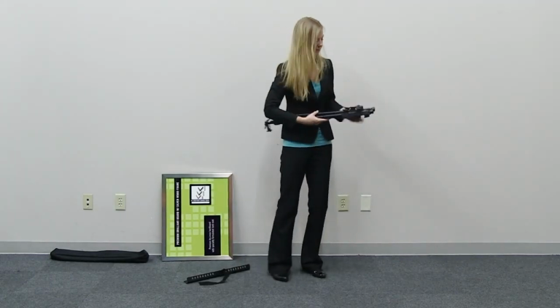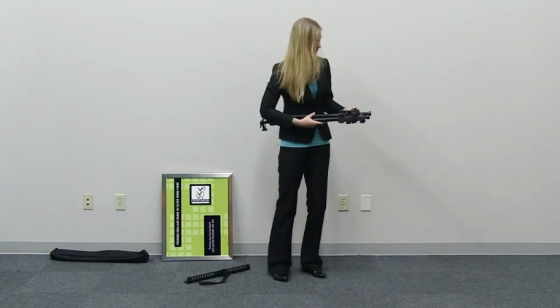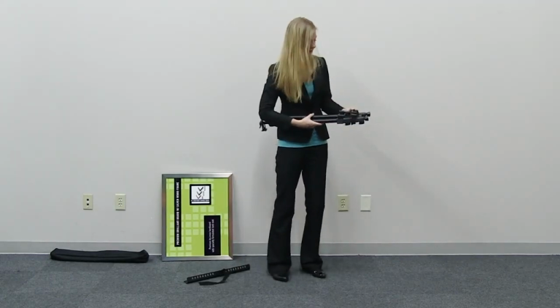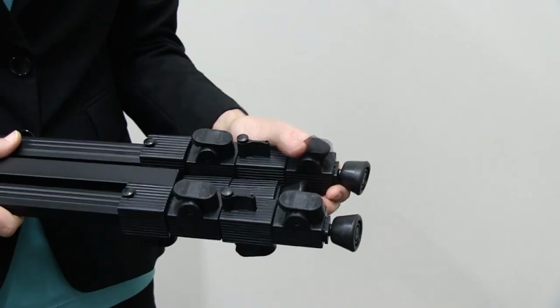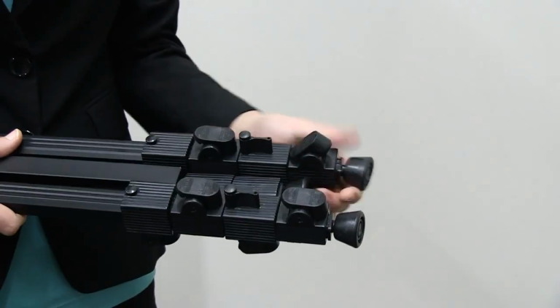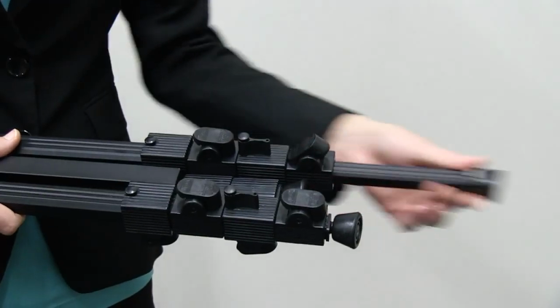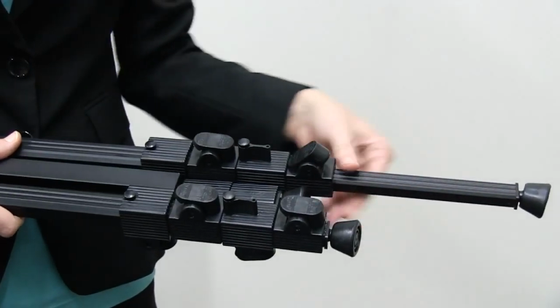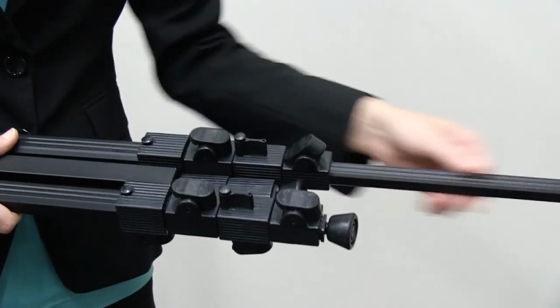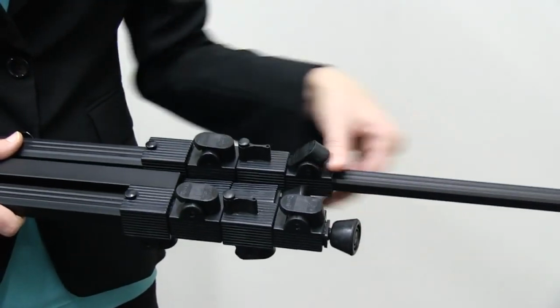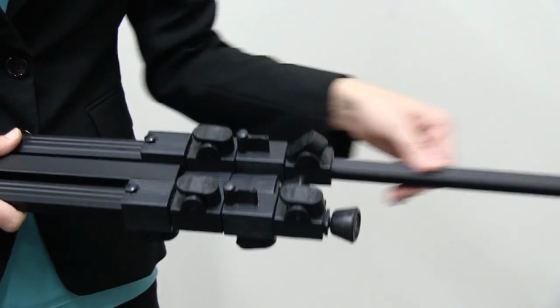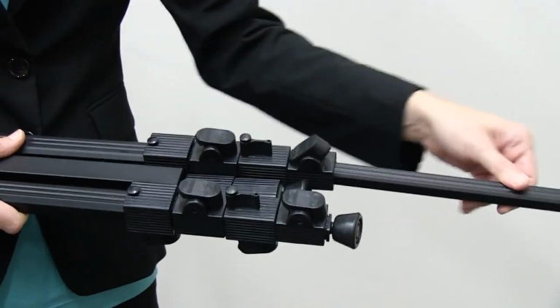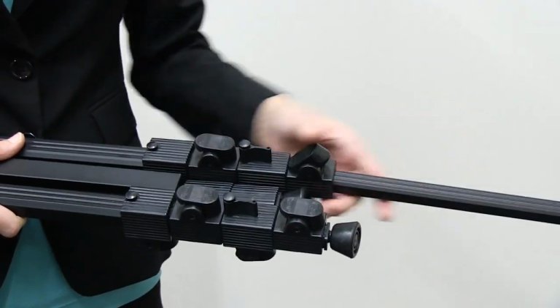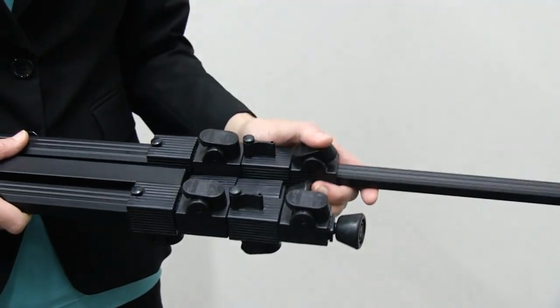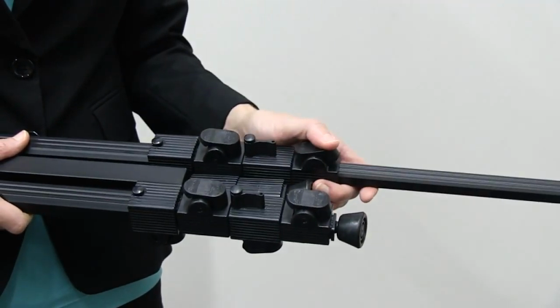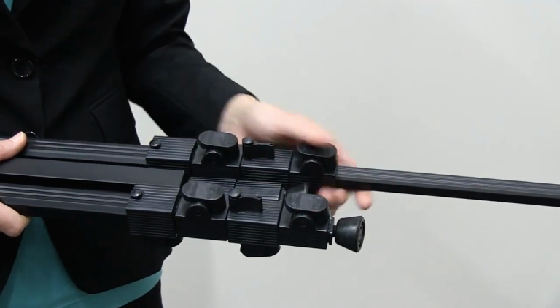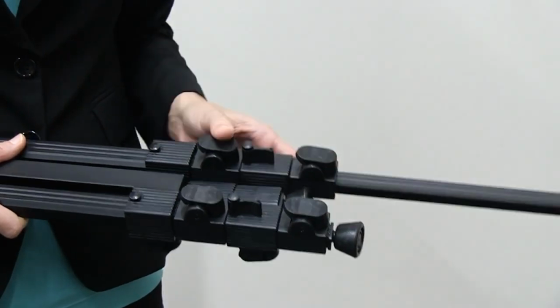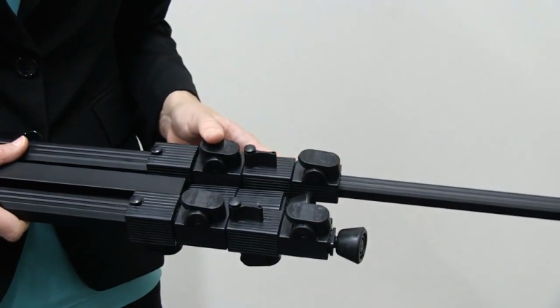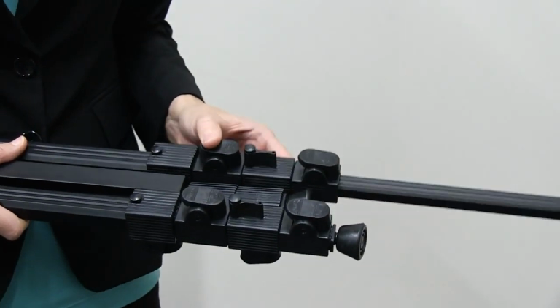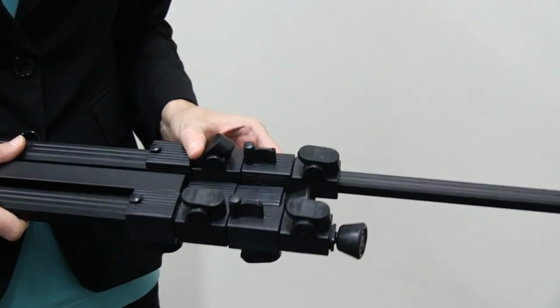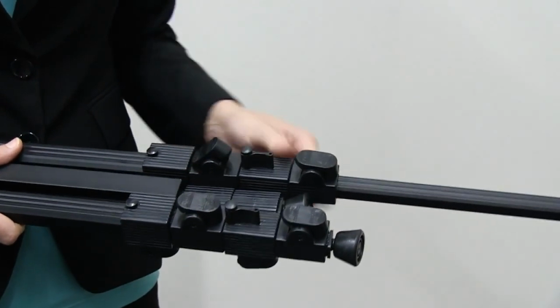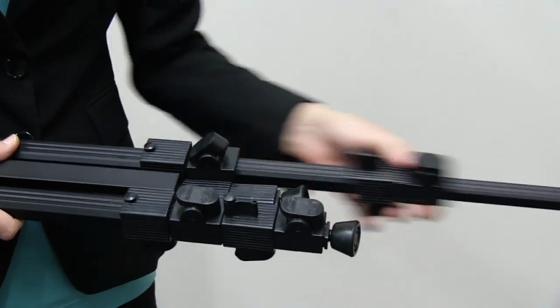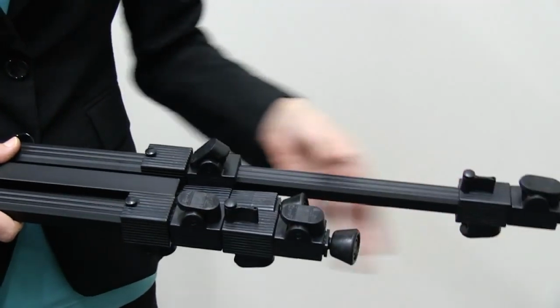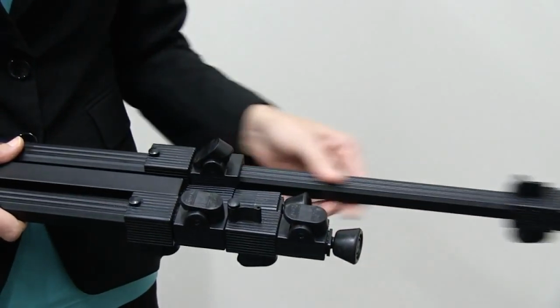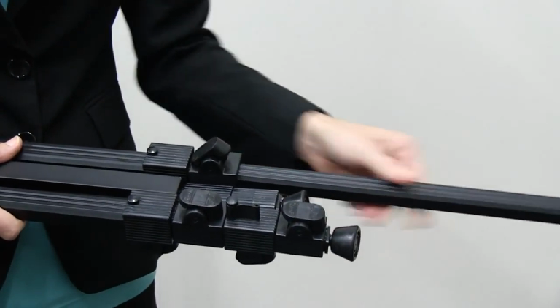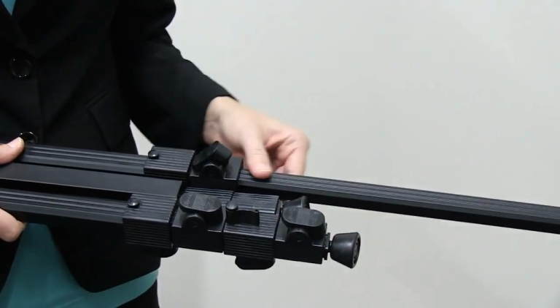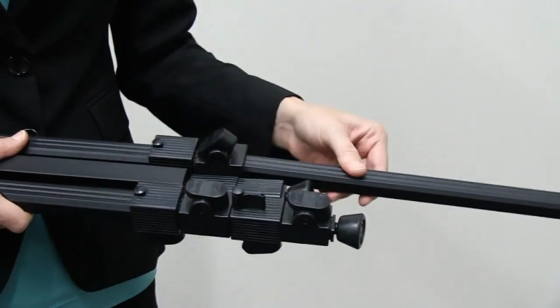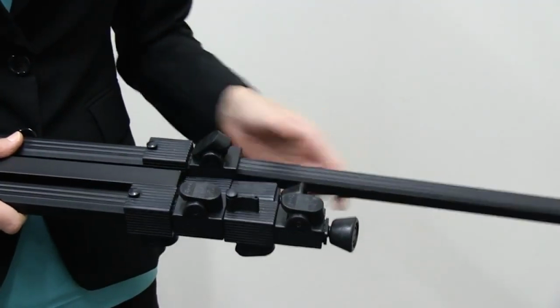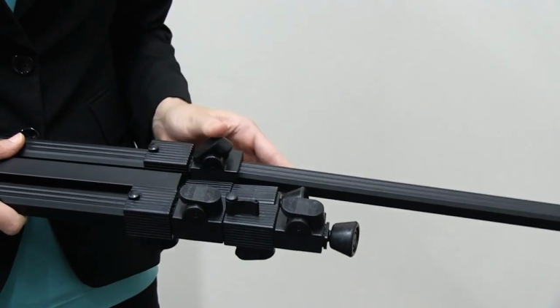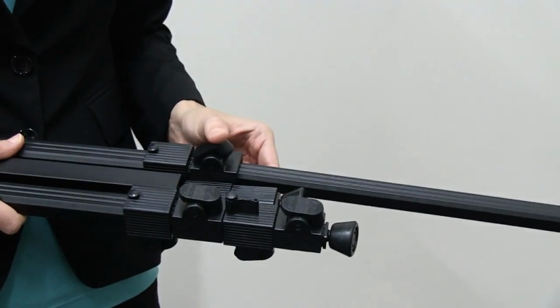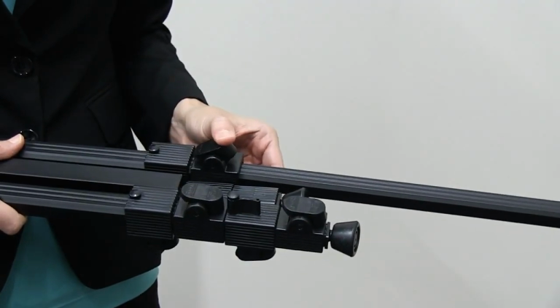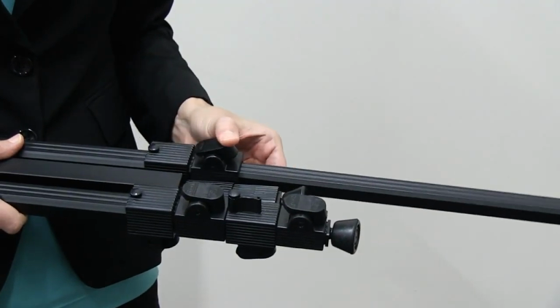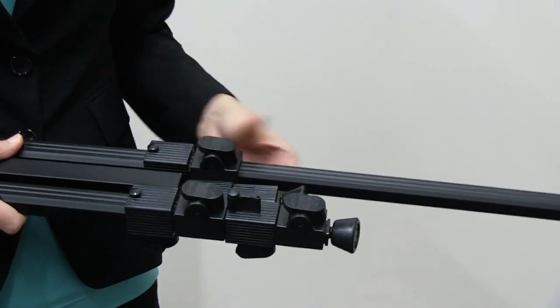Press the leg extension buttons and extend the front and back legs to your desired height. Press the buttons the opposite way to lock.